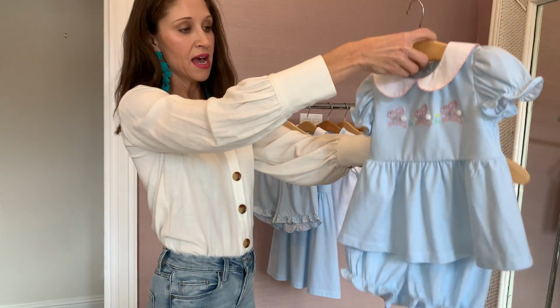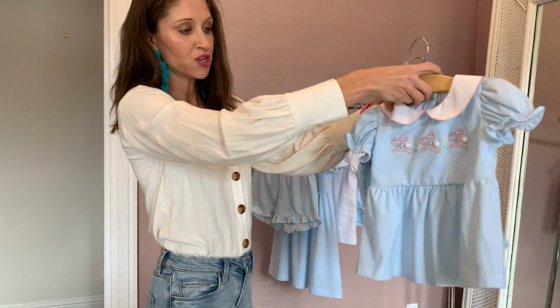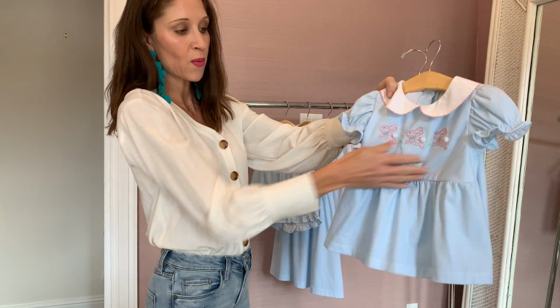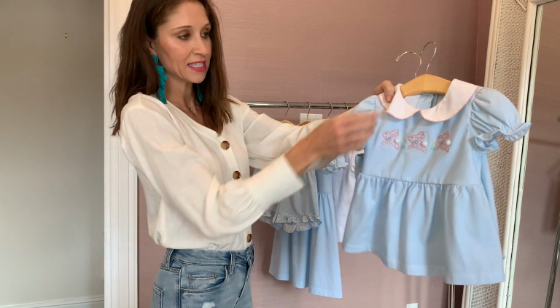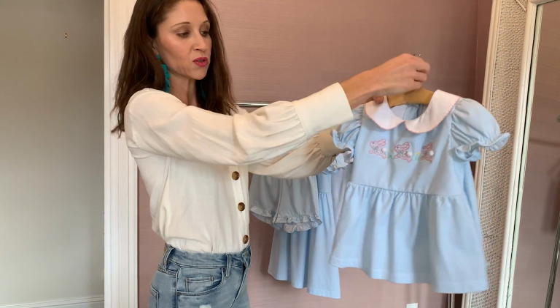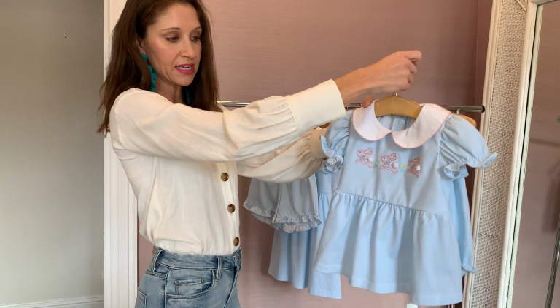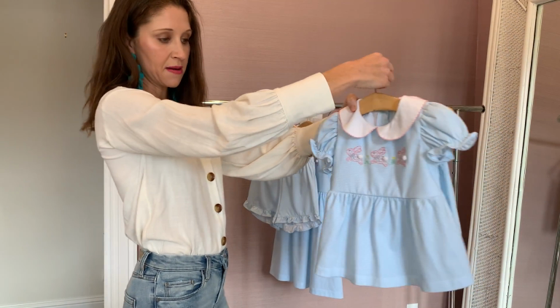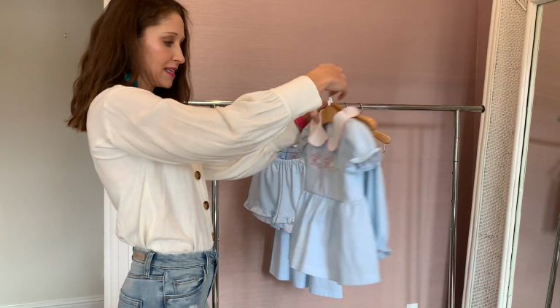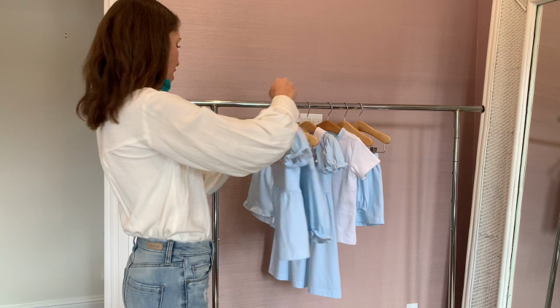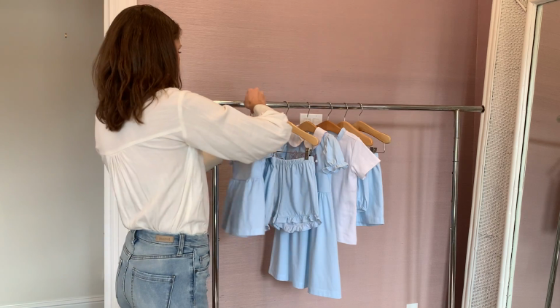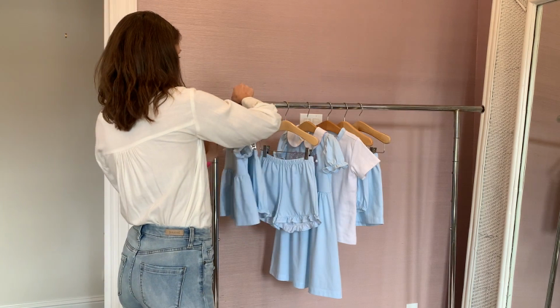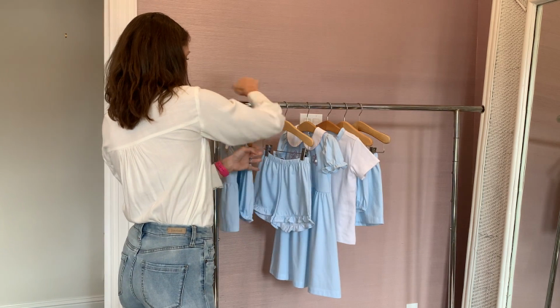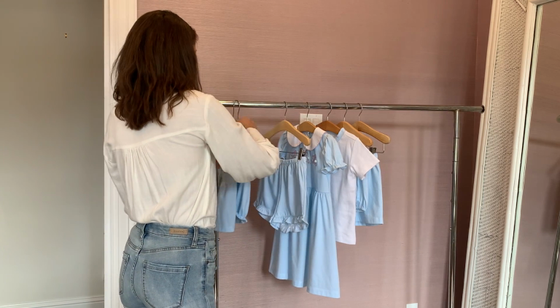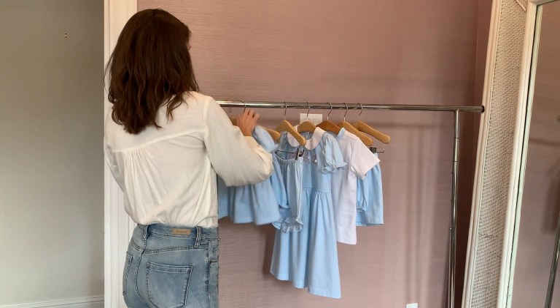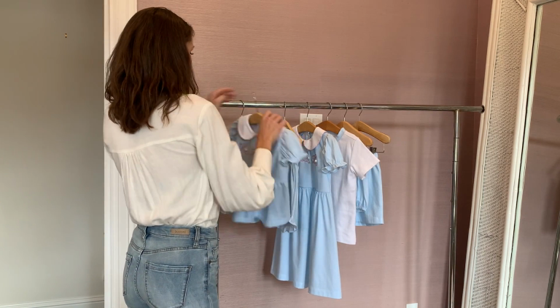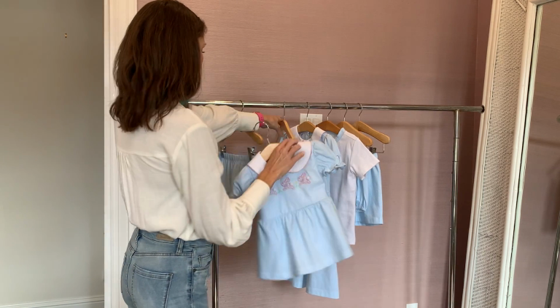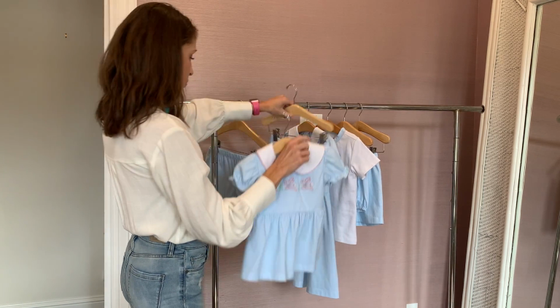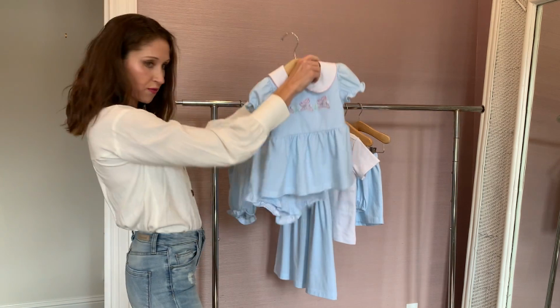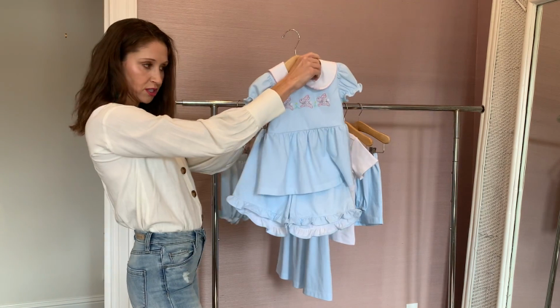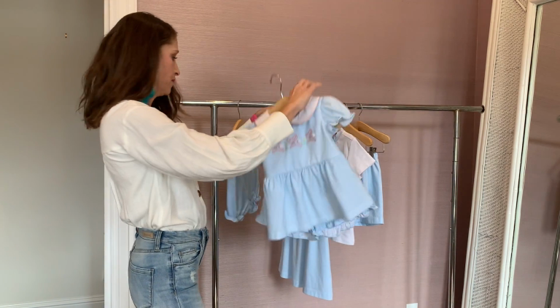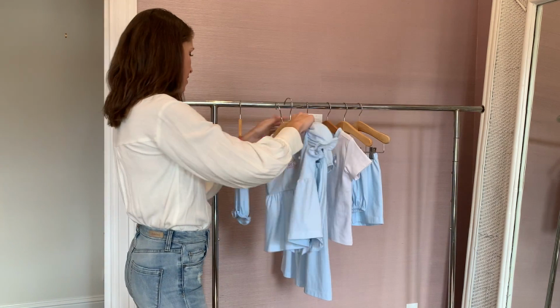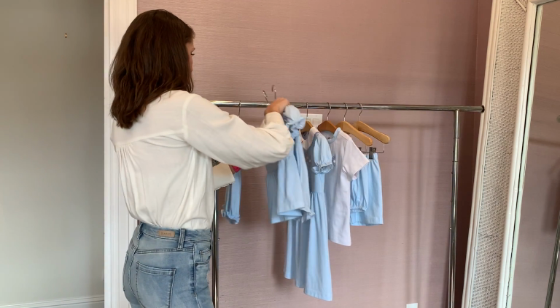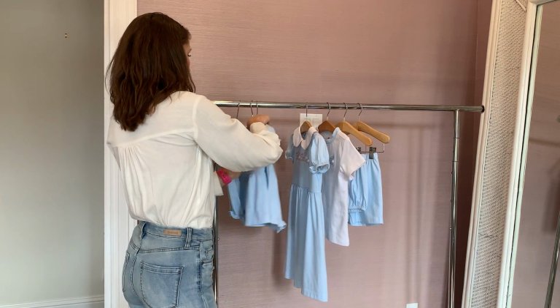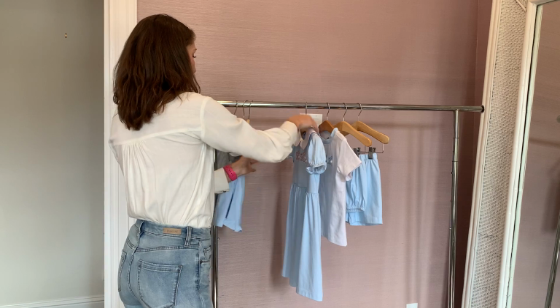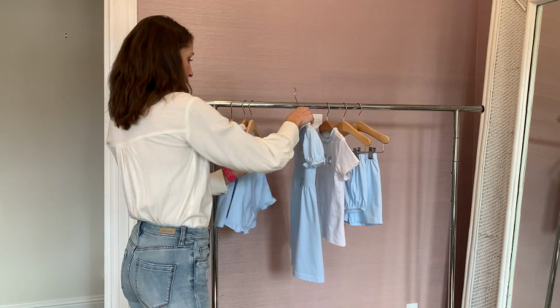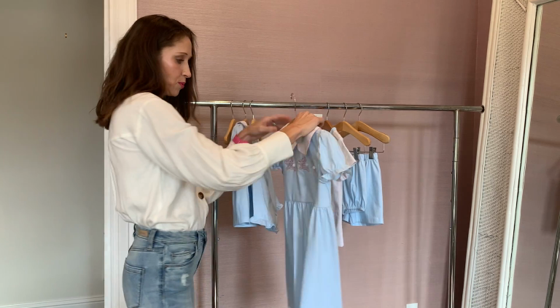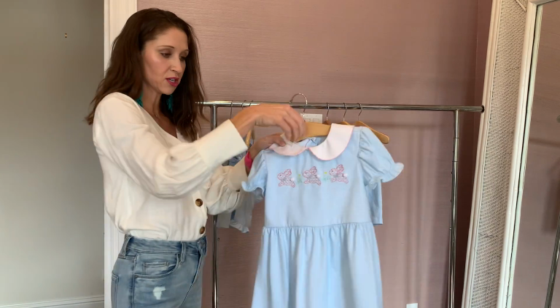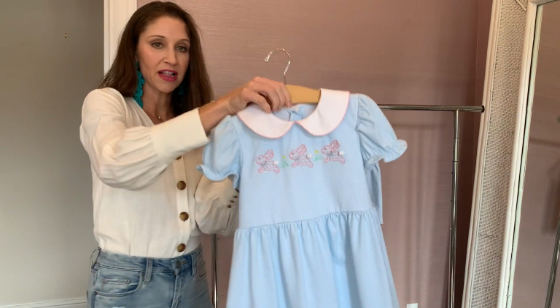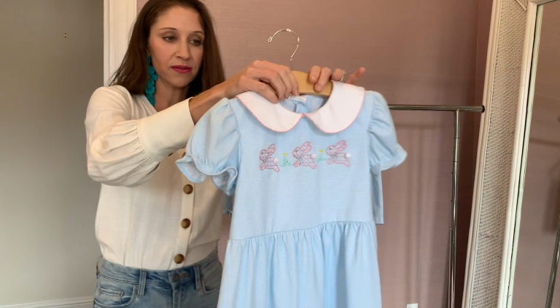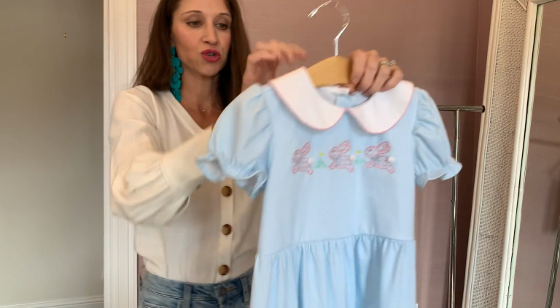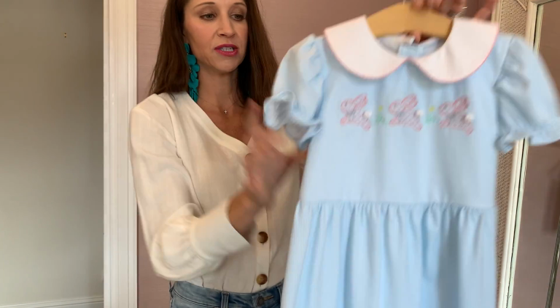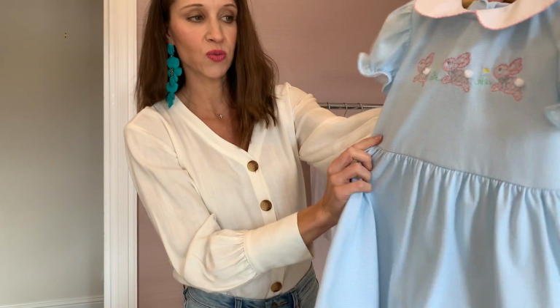The drop waist makes it really nice and flattering. You also have the option to wear this with the ruffle shorts as well. And then the dress option is also available. The trim is so sweet.